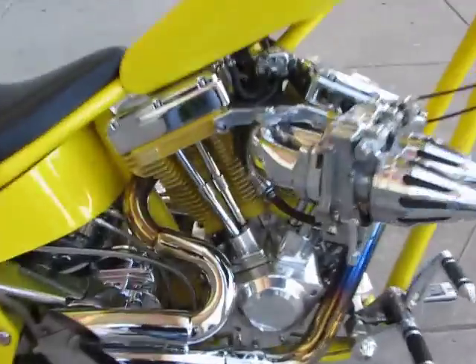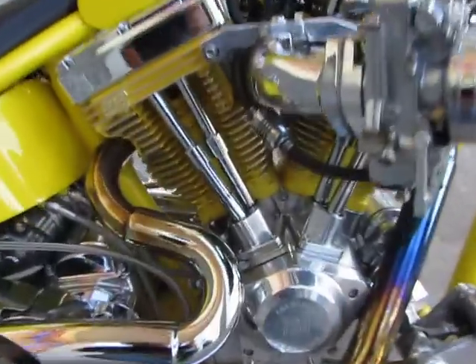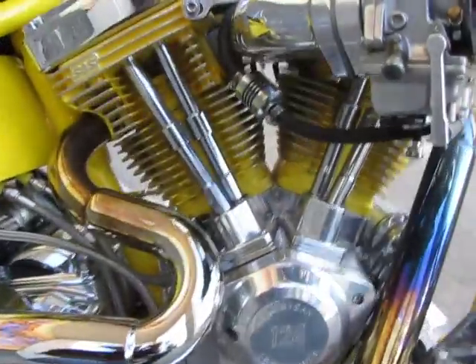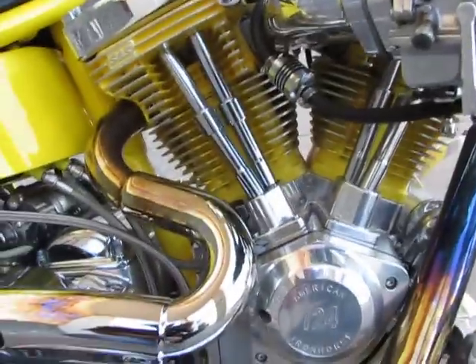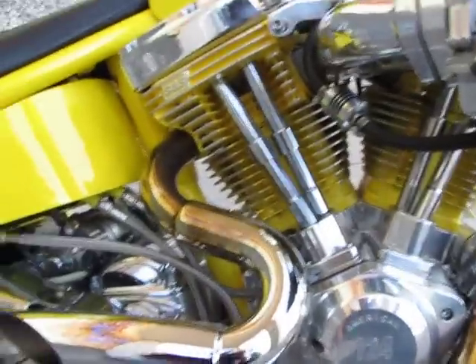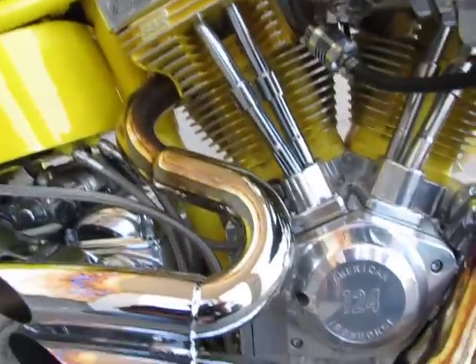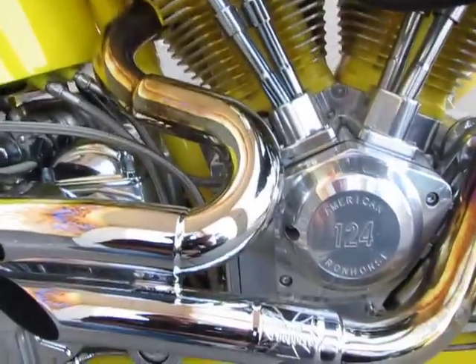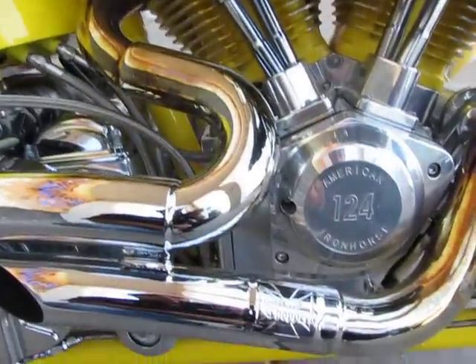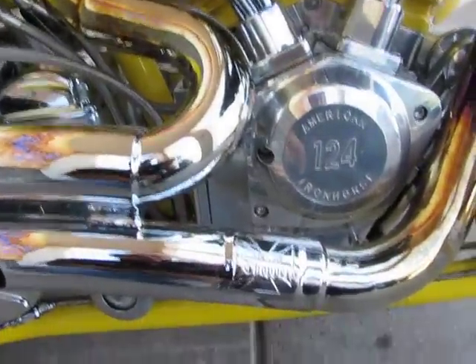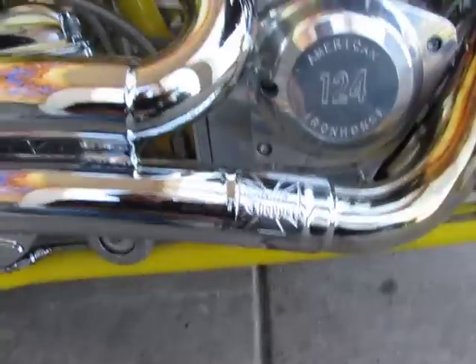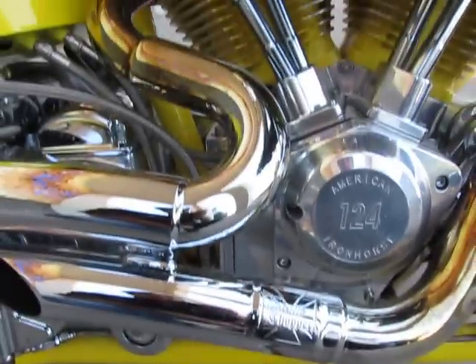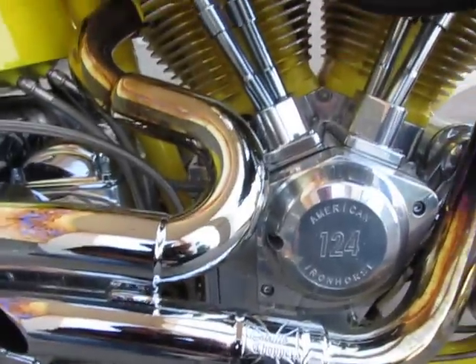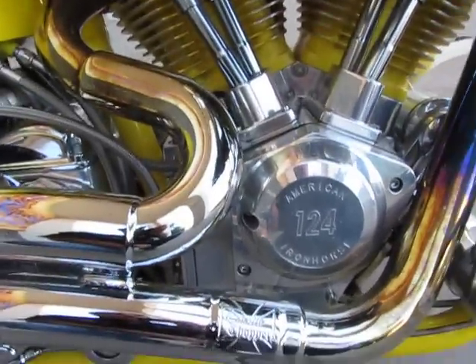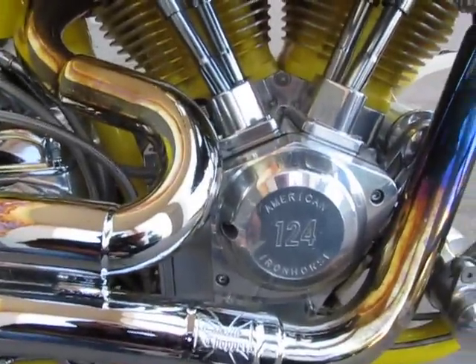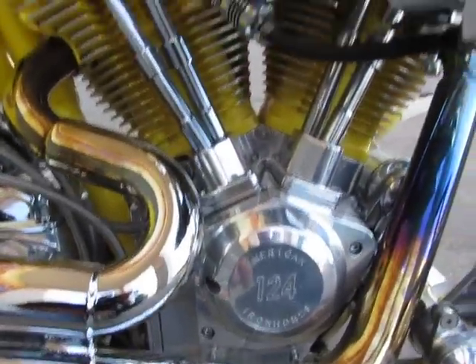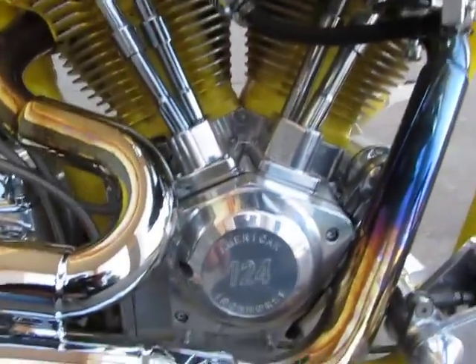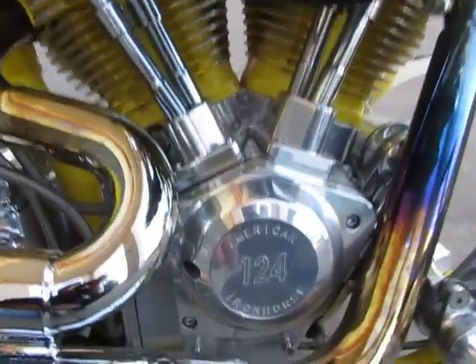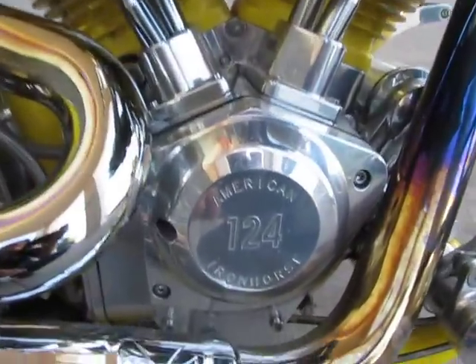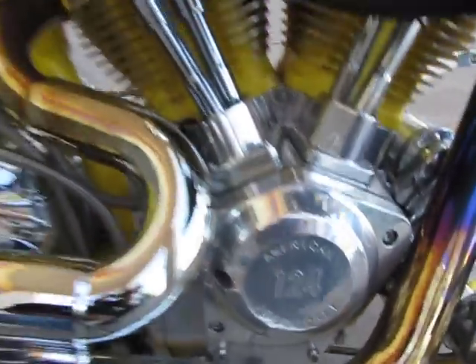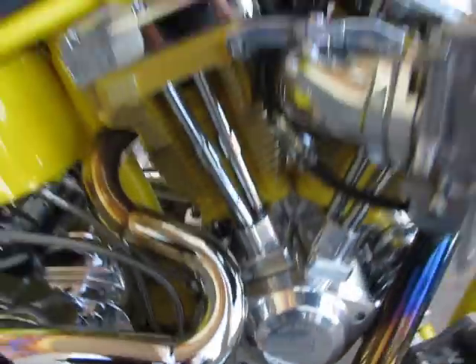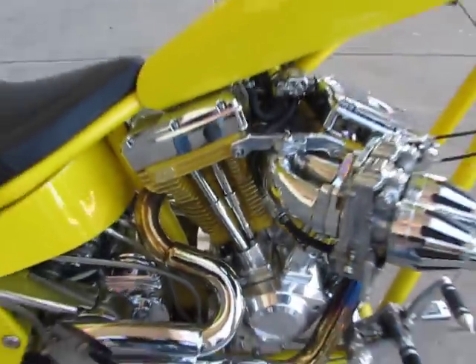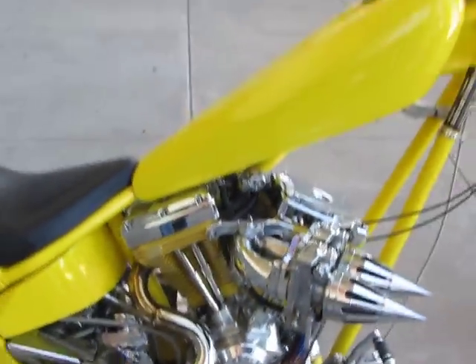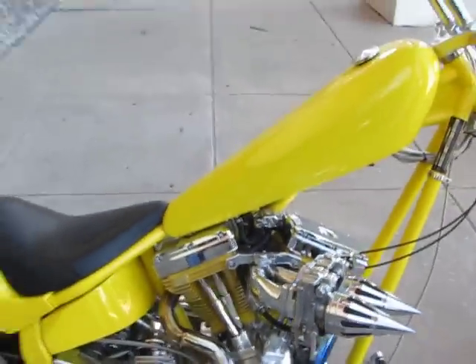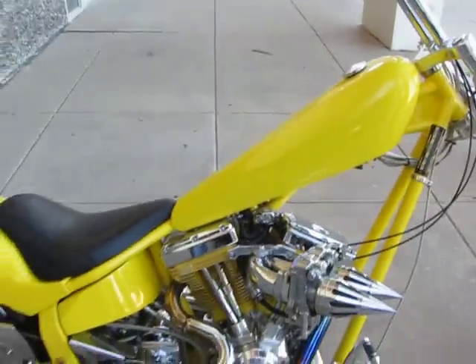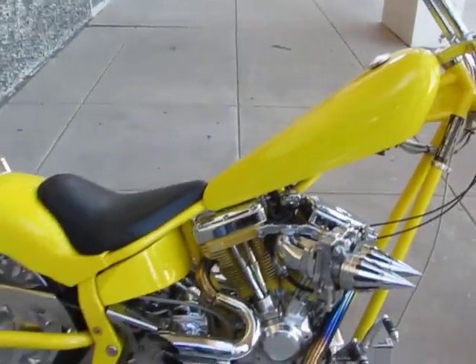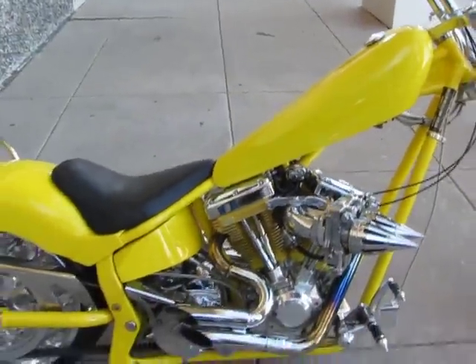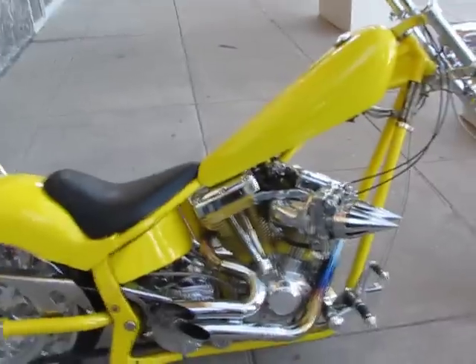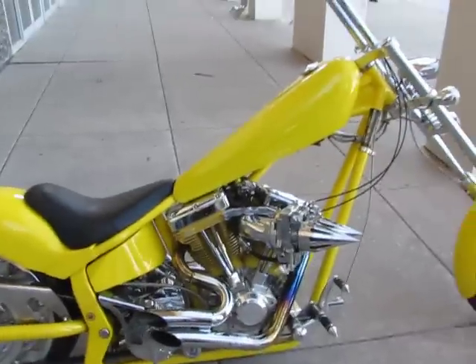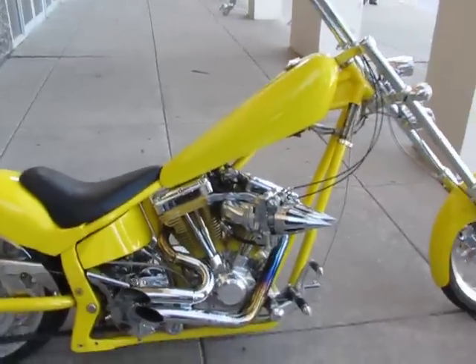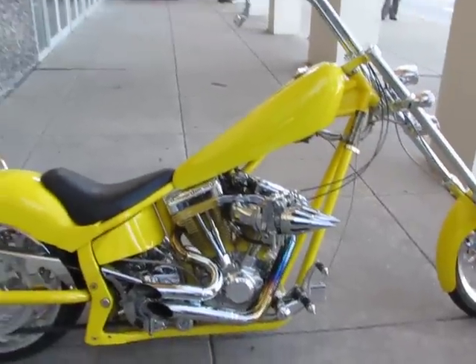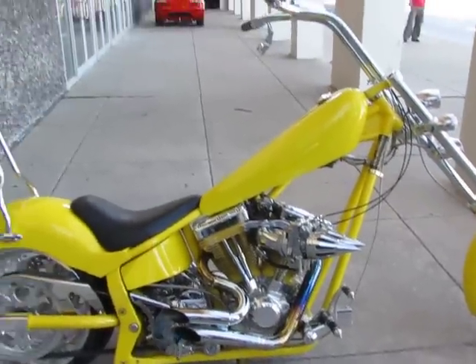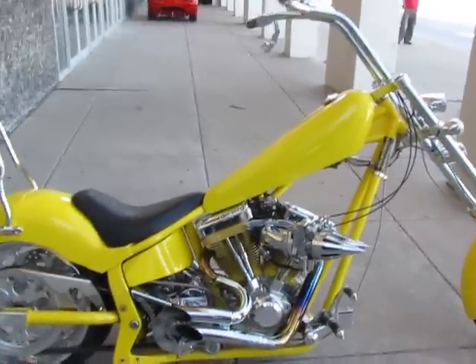The exhaust system is made by Exotic Choppers — it's super loud — and this is a 124. These bikes normally came with a 112, so it's got the big motor.